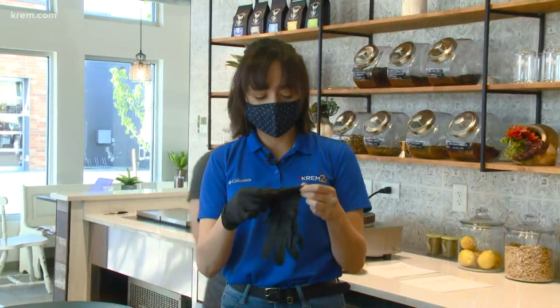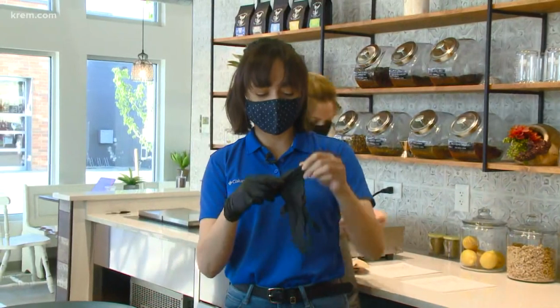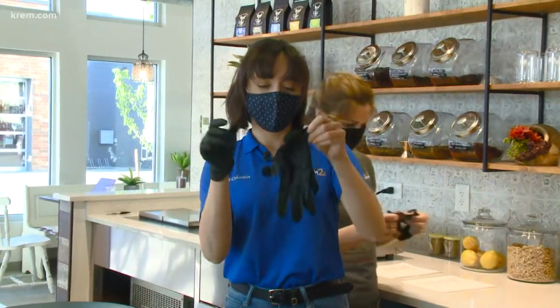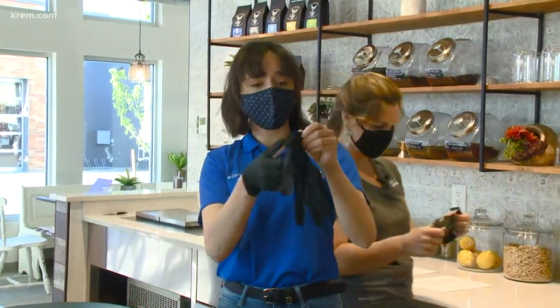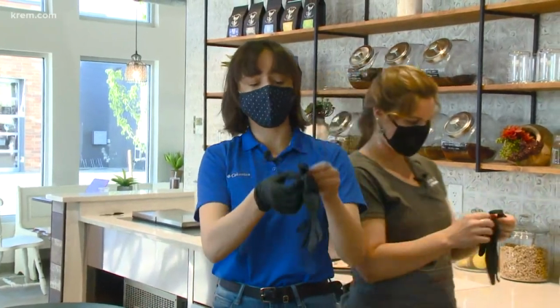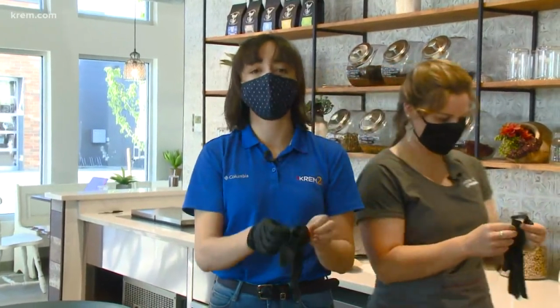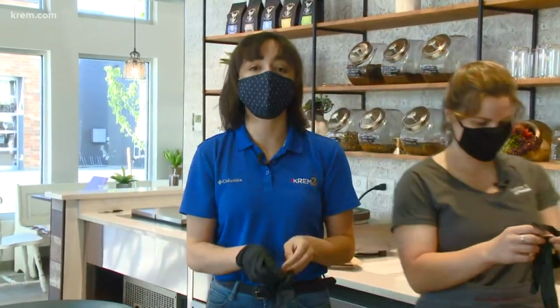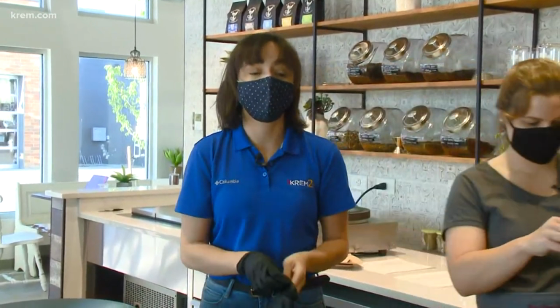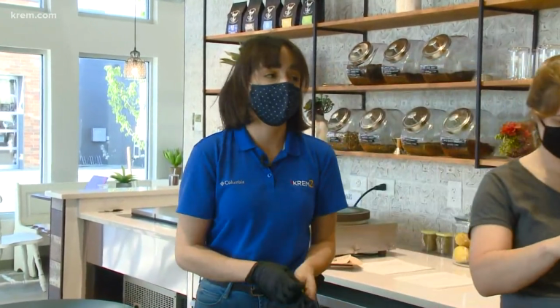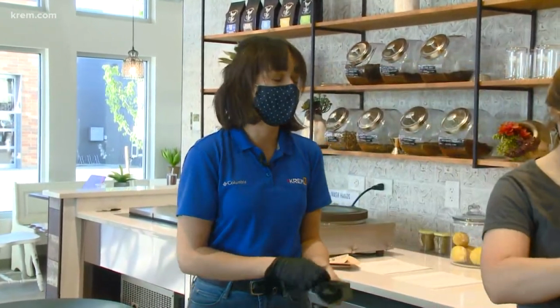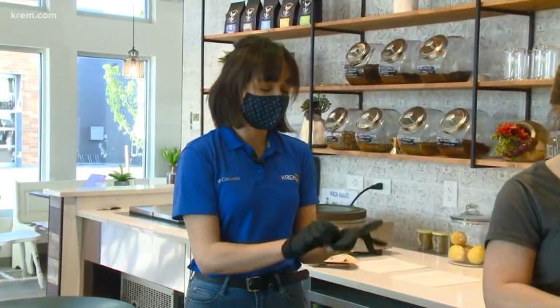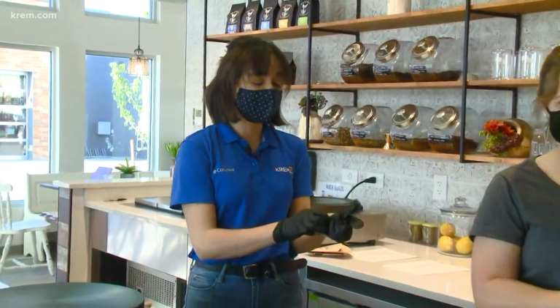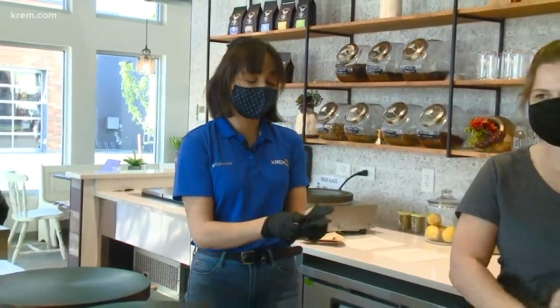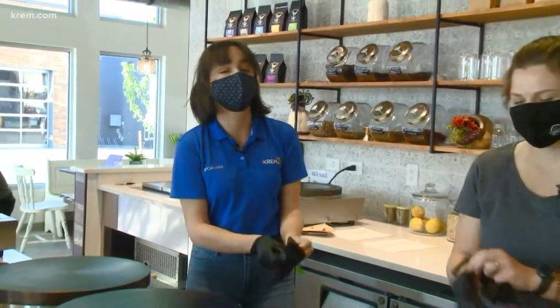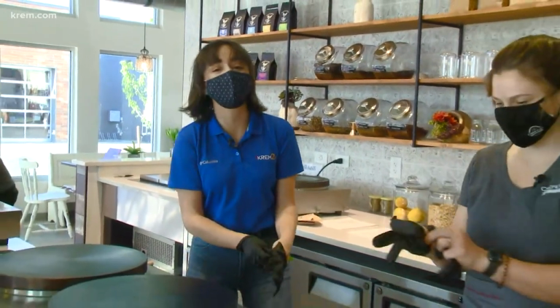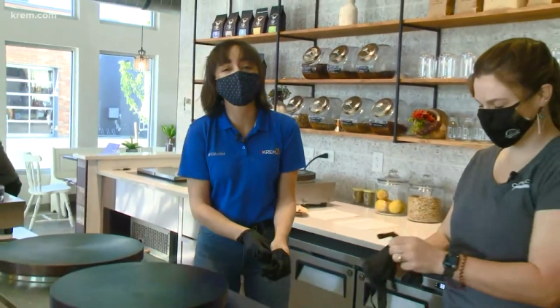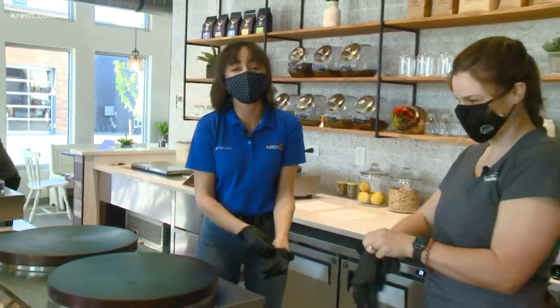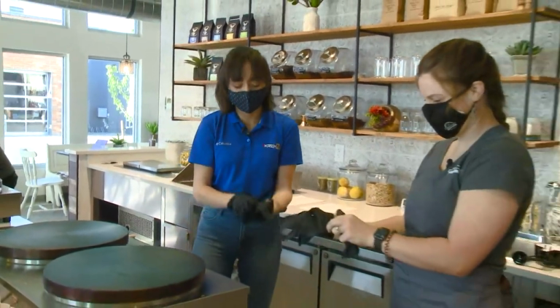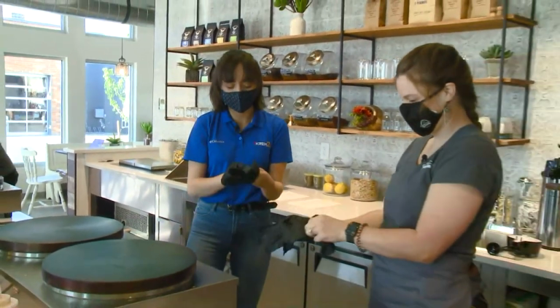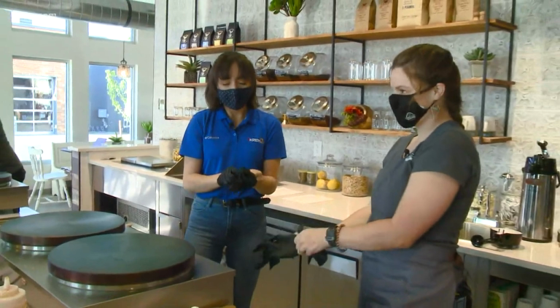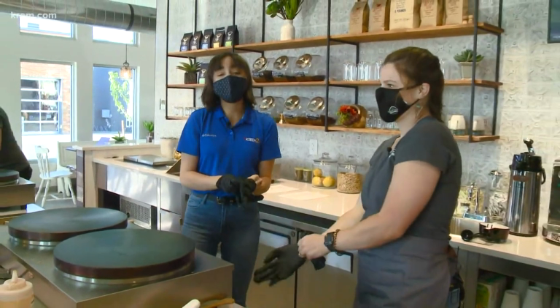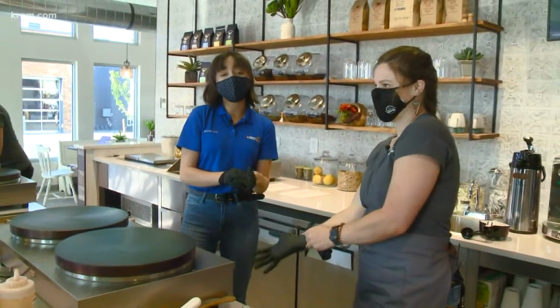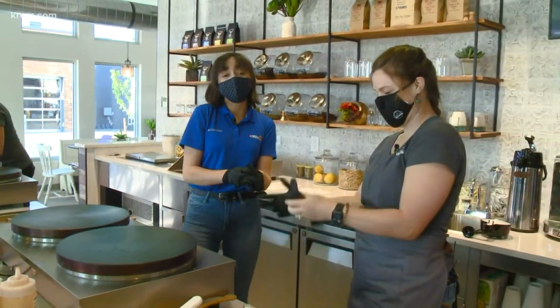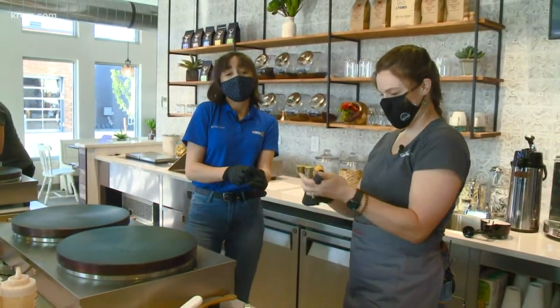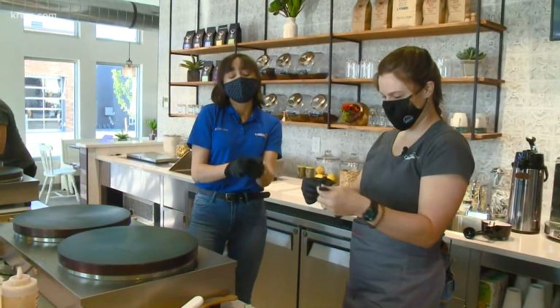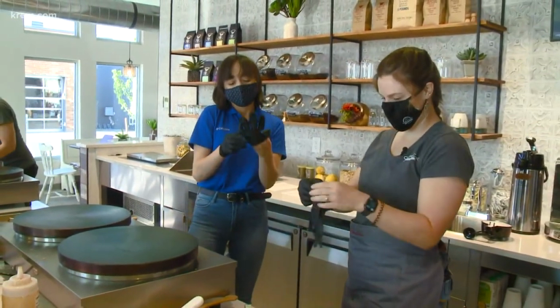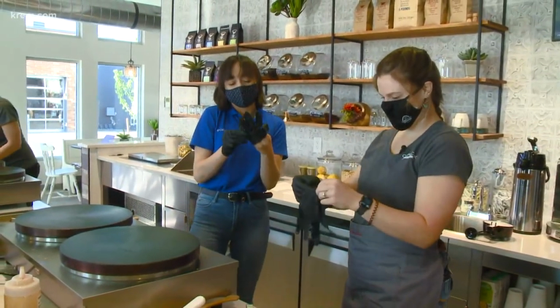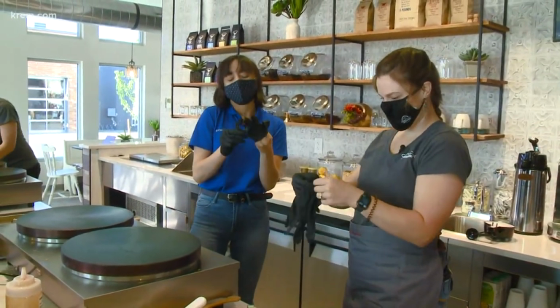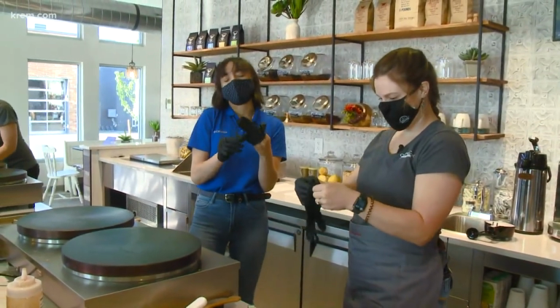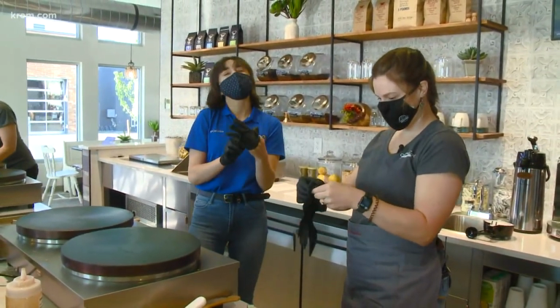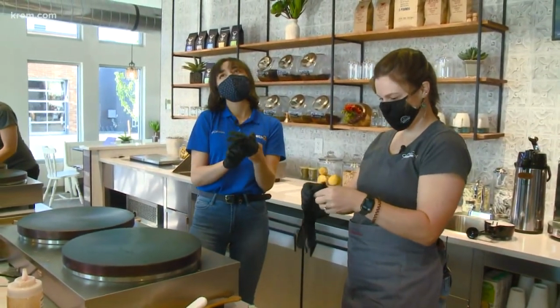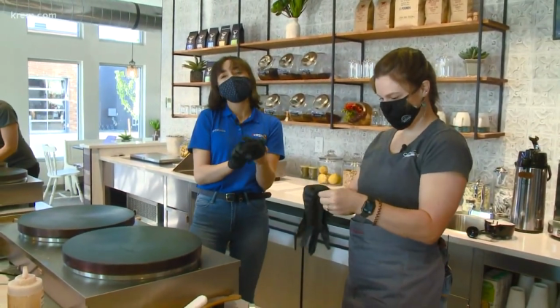I am attempting to put gloves on right now because Ashley here, who's one of the owners of Crepe Cafe, is going to show me how to make the crepes. I'm so excited.